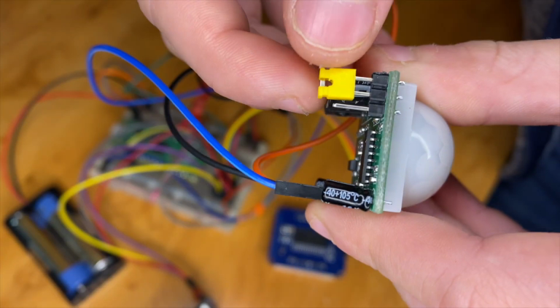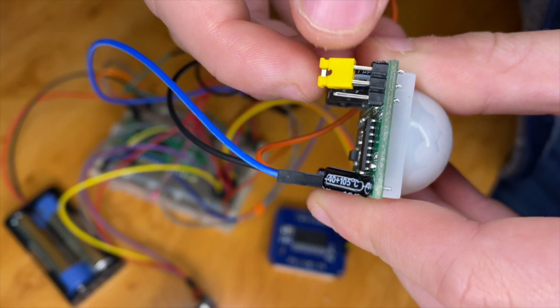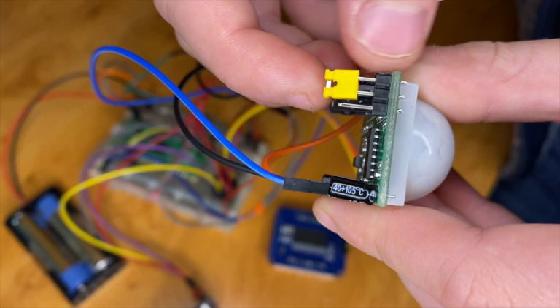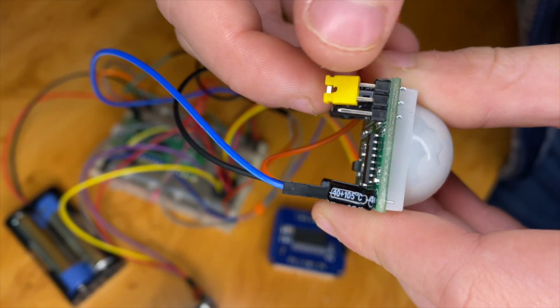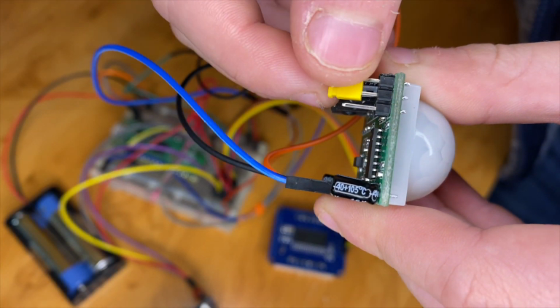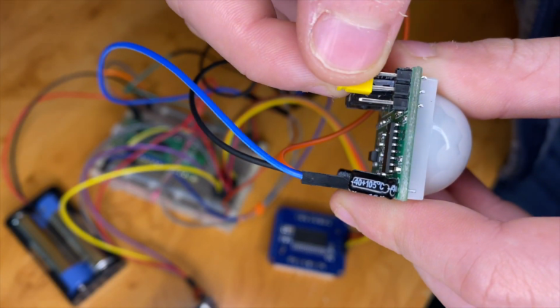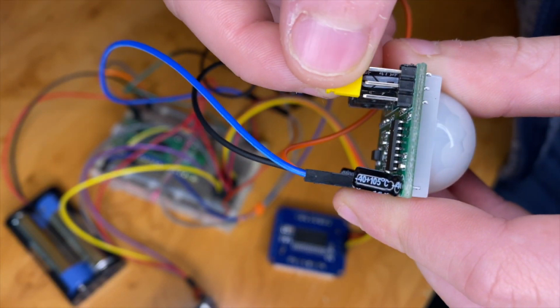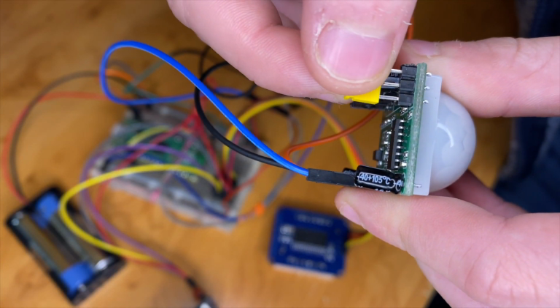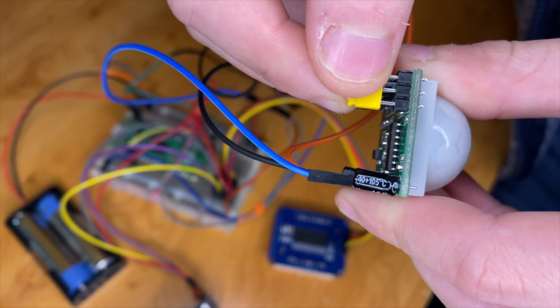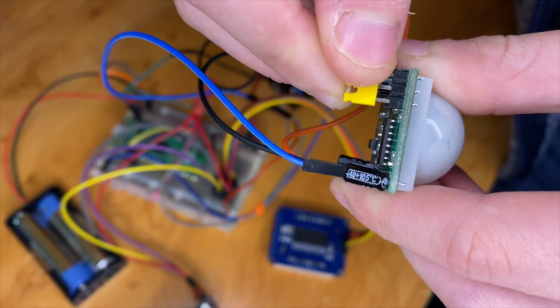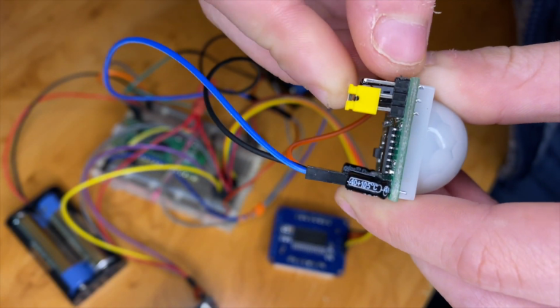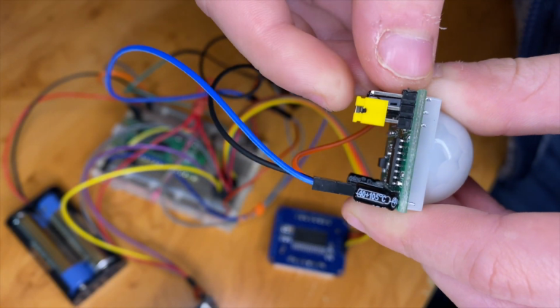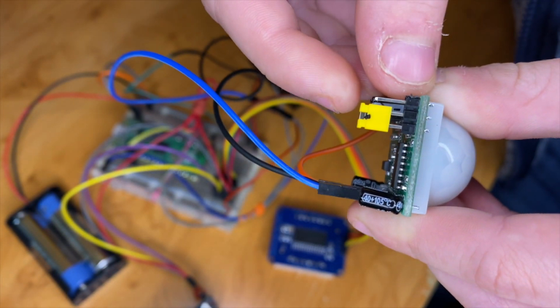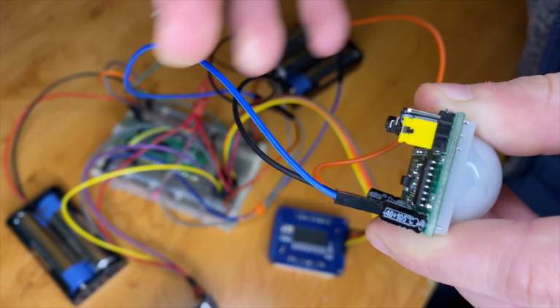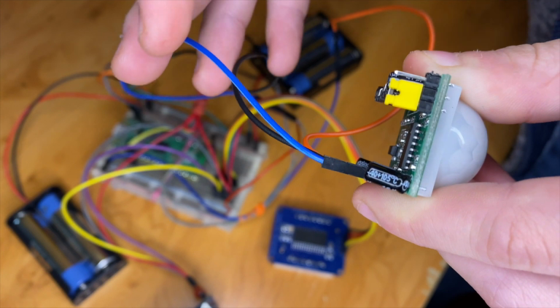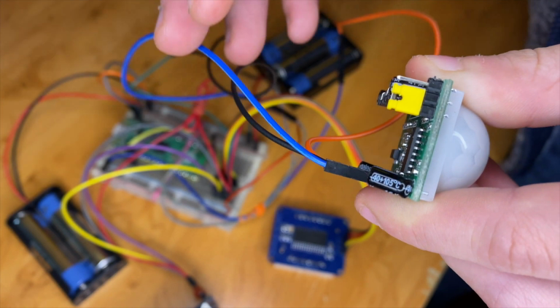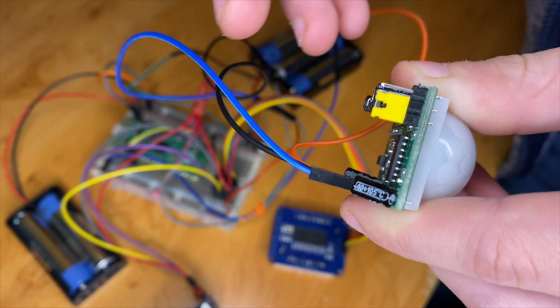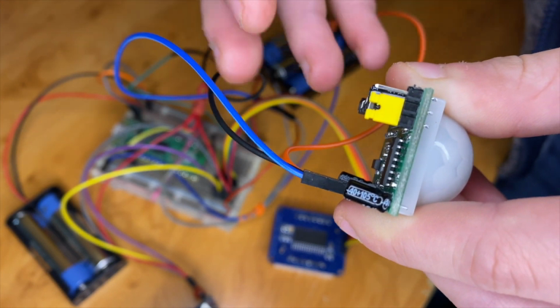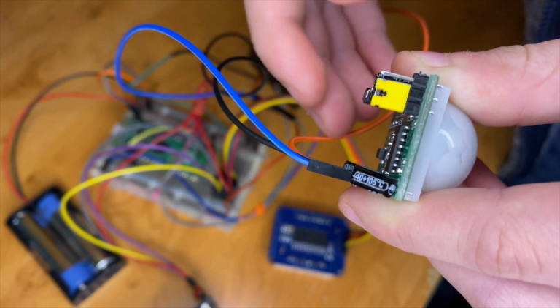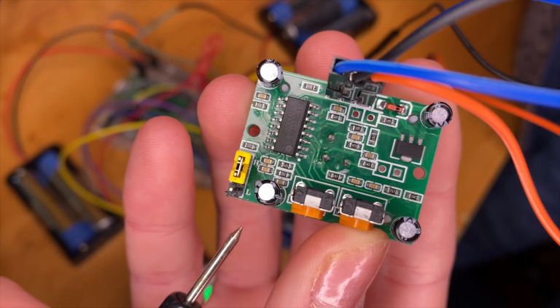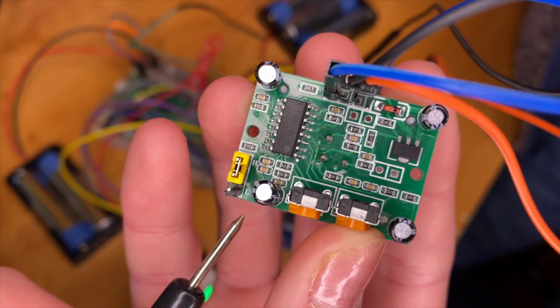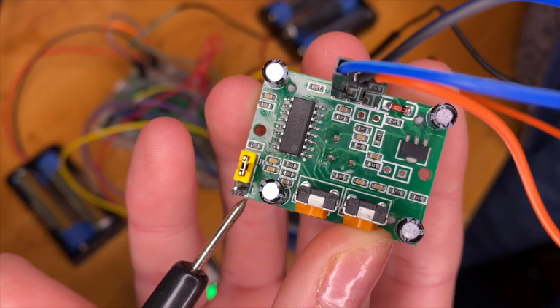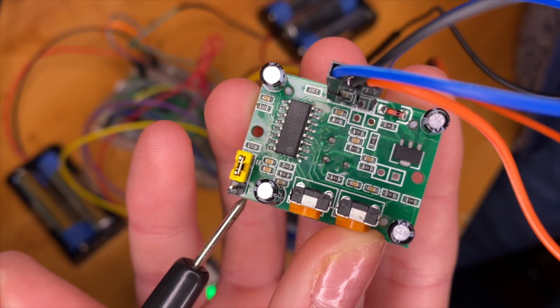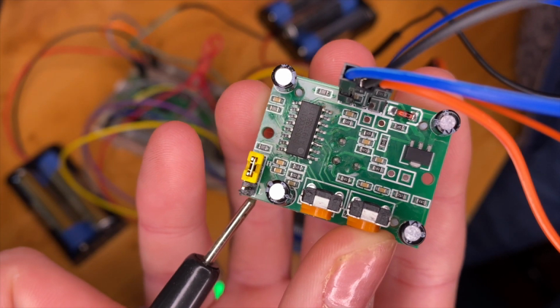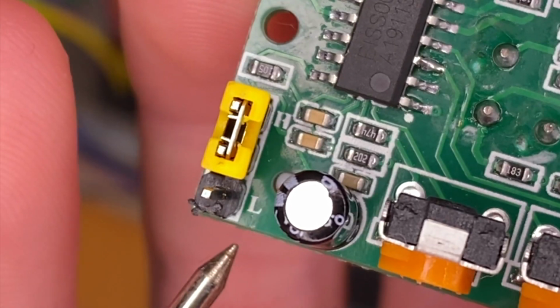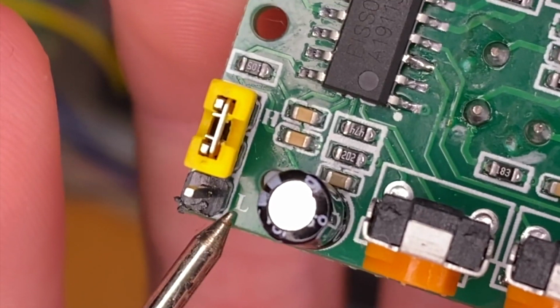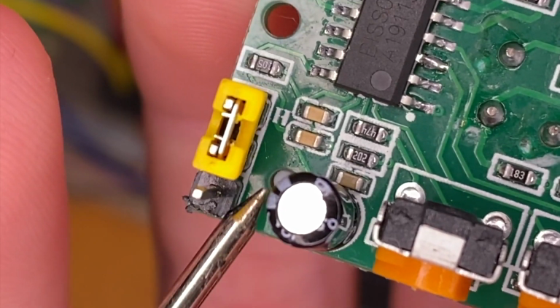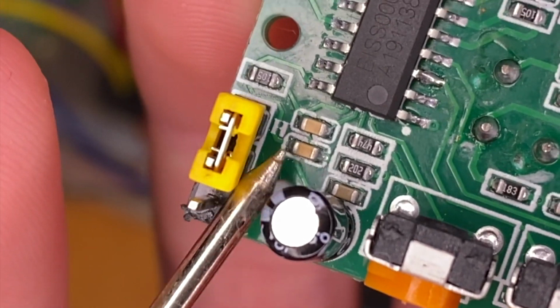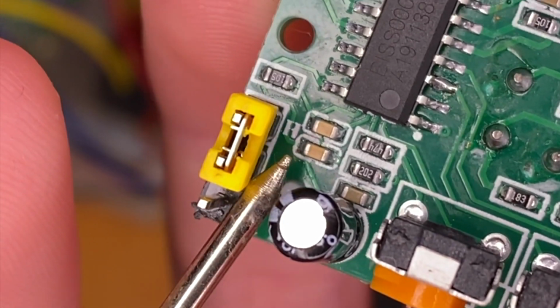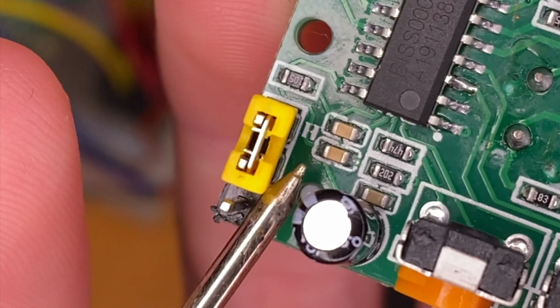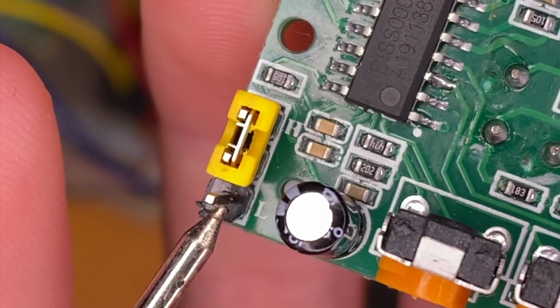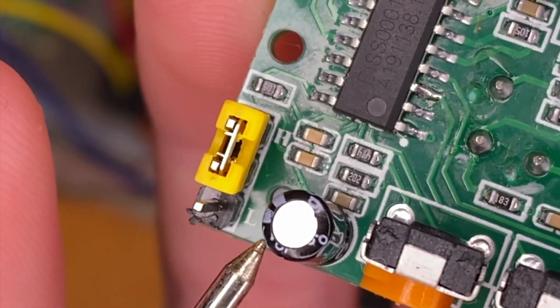This jumper was originally here but we moved it there. Very frustrating if you don't do that. There's an L and an H — you want it closer to the H.